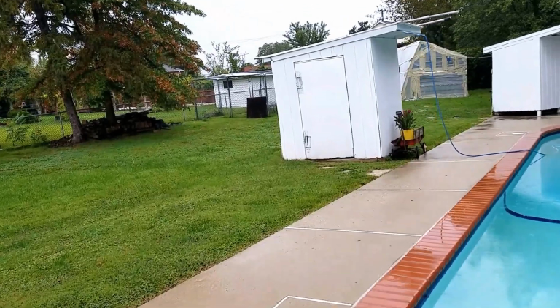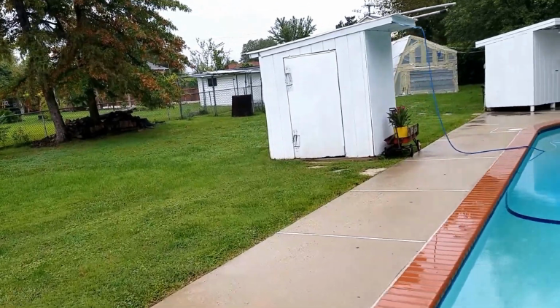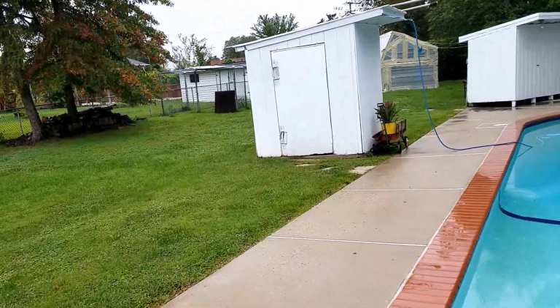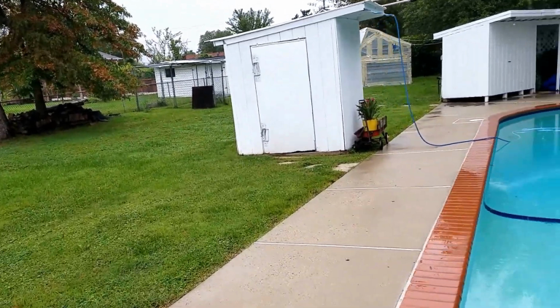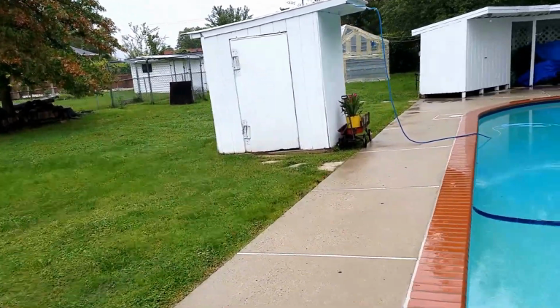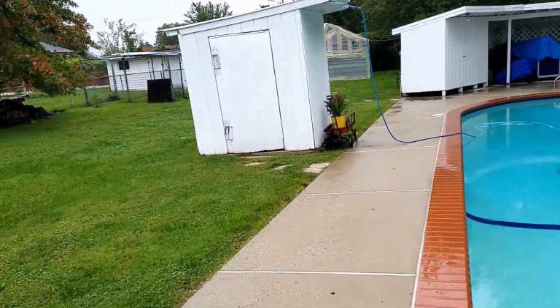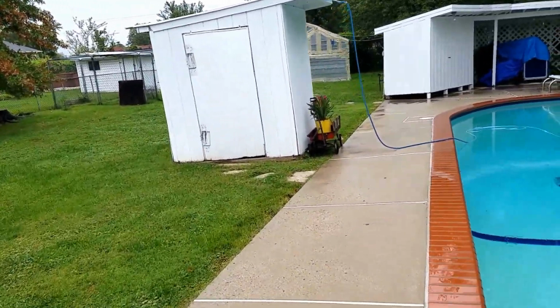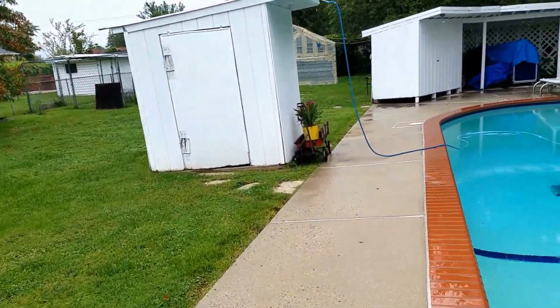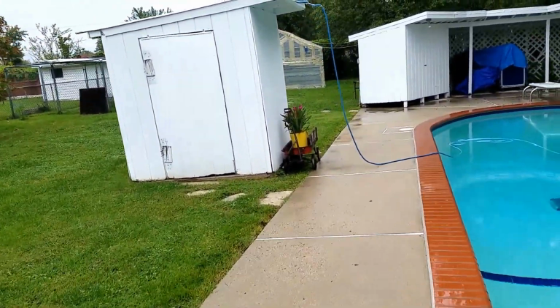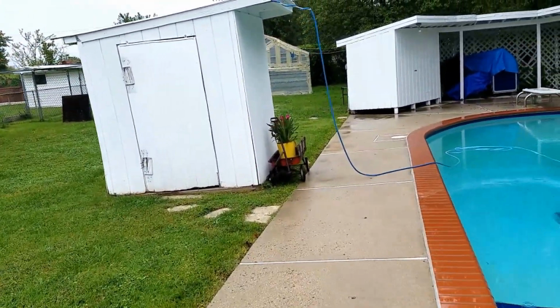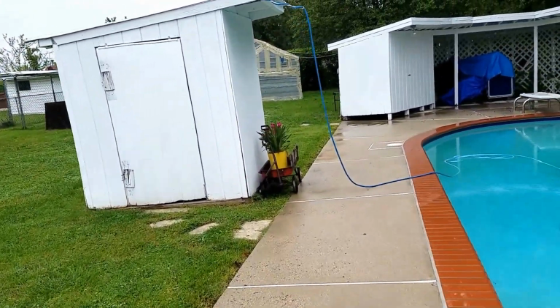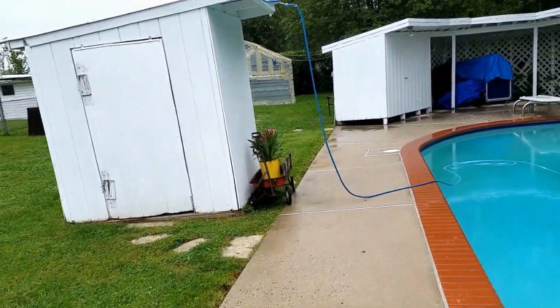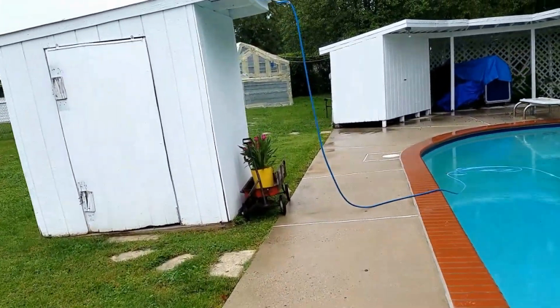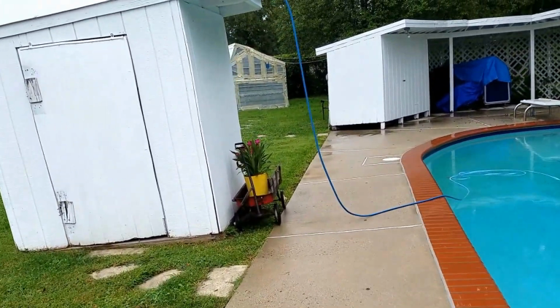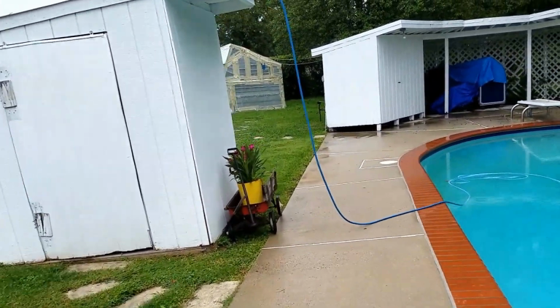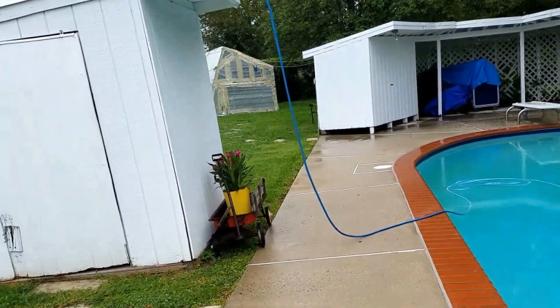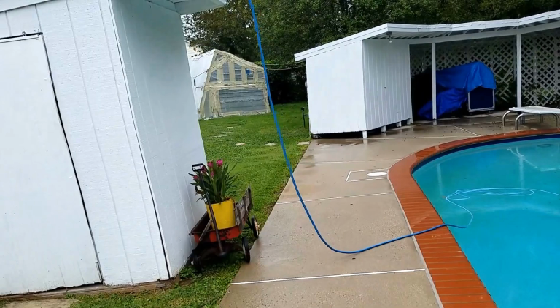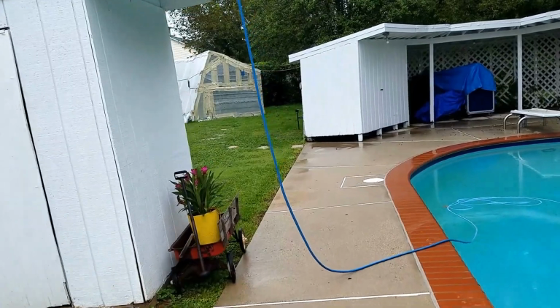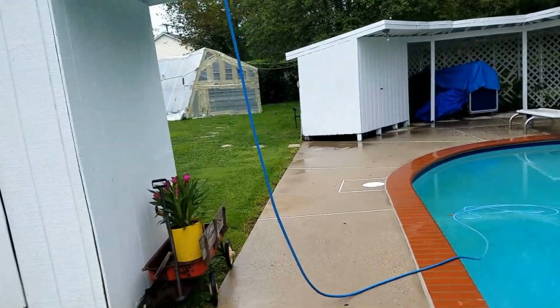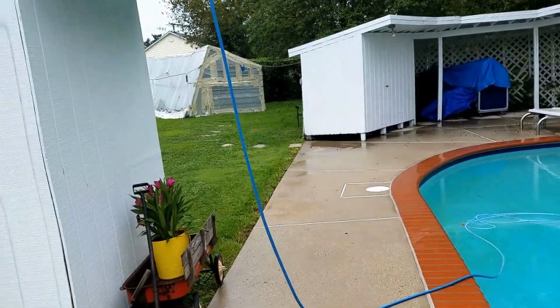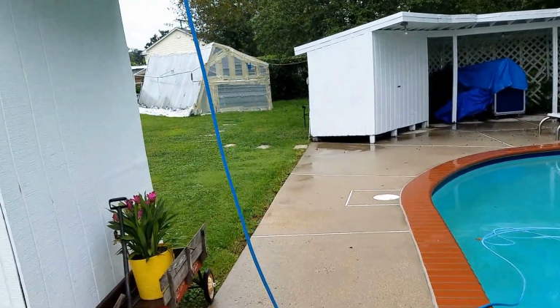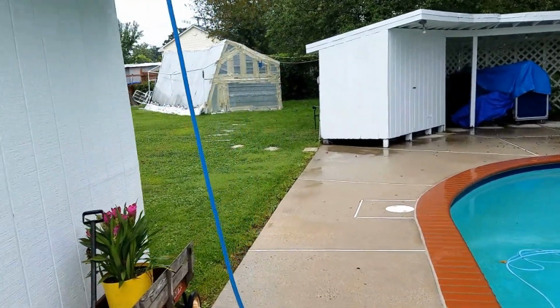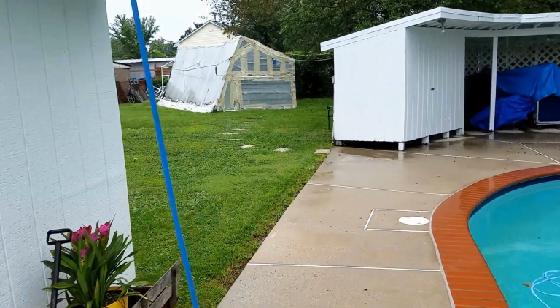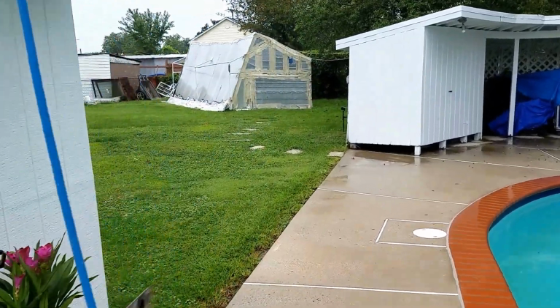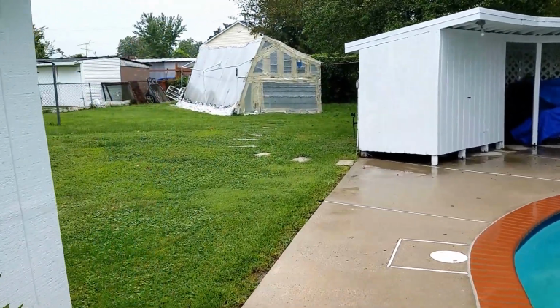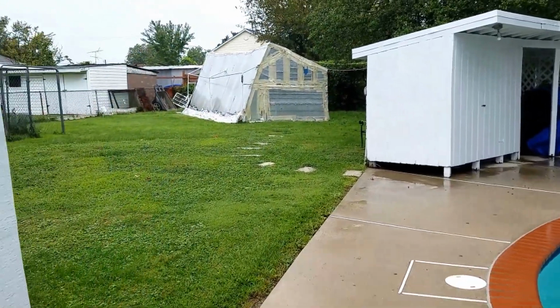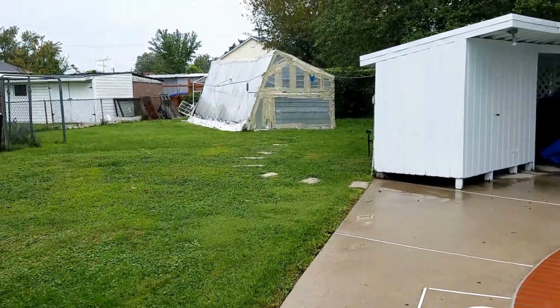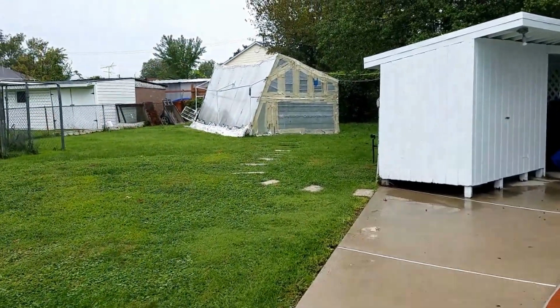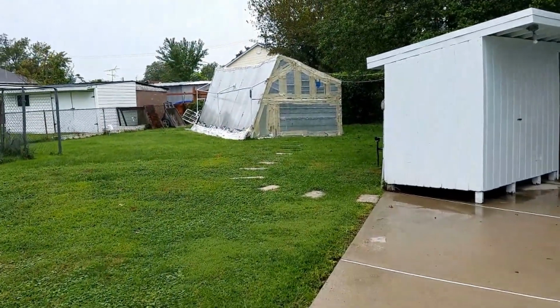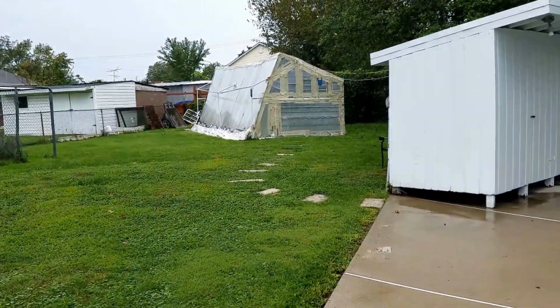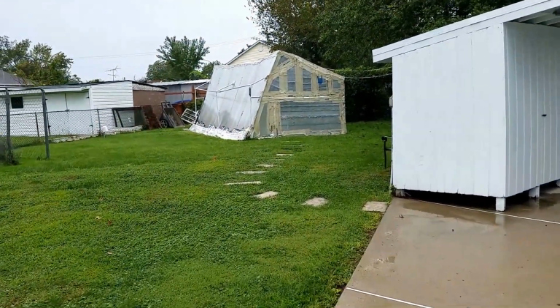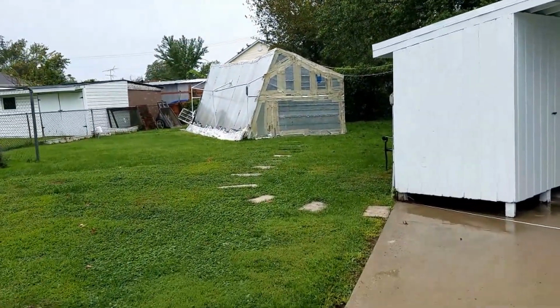Hey guys, as everybody braces for Hurricane Irma, I thought here from Virginia I would do a little update on the aquaponics system.